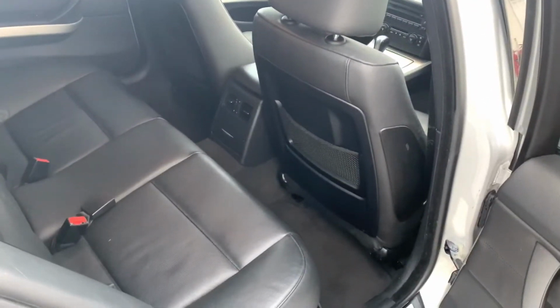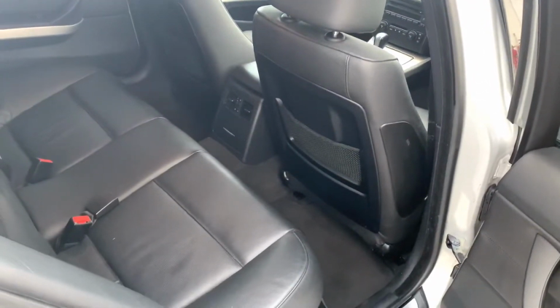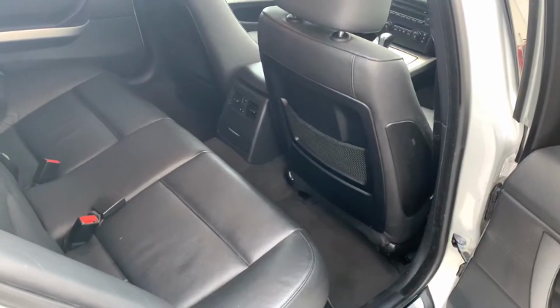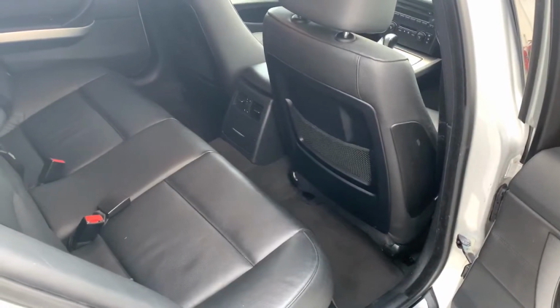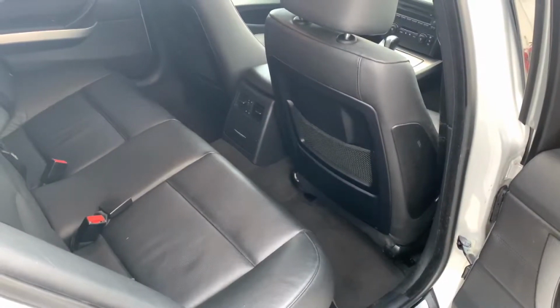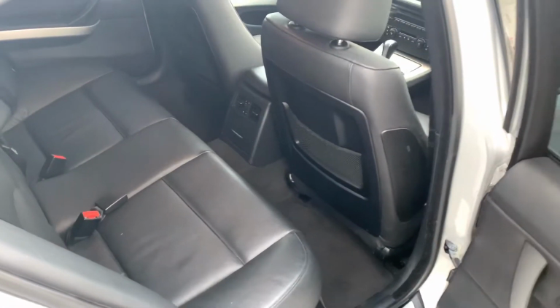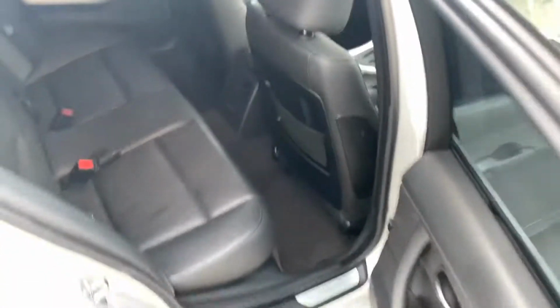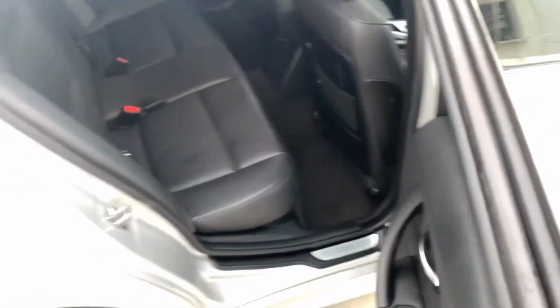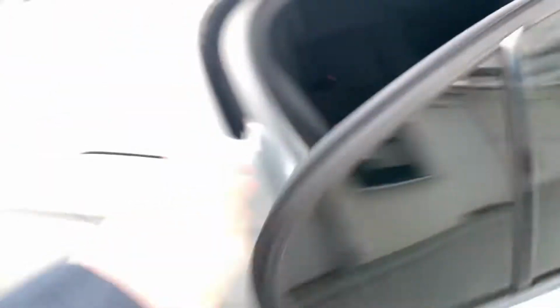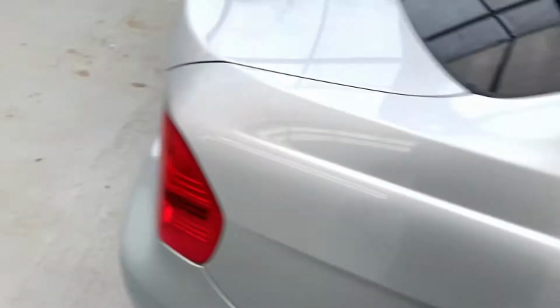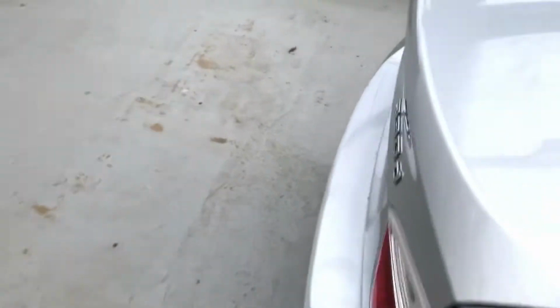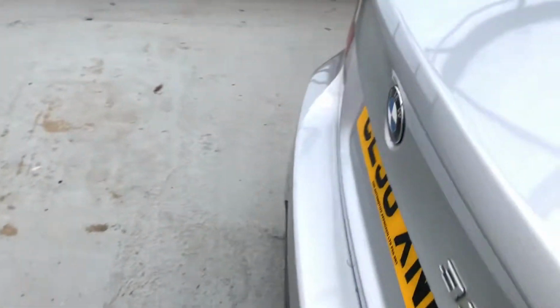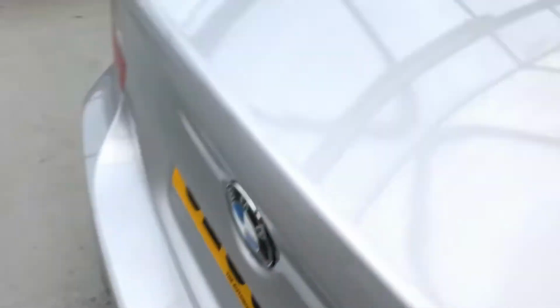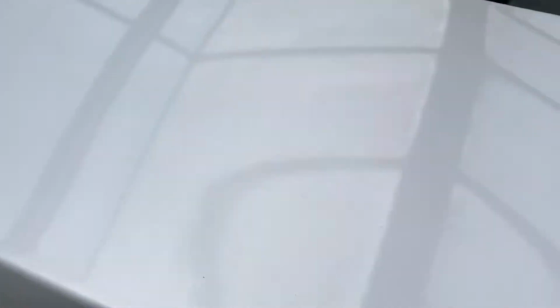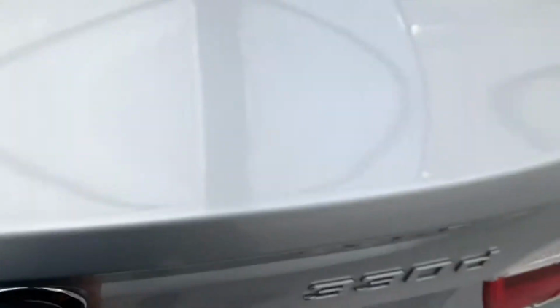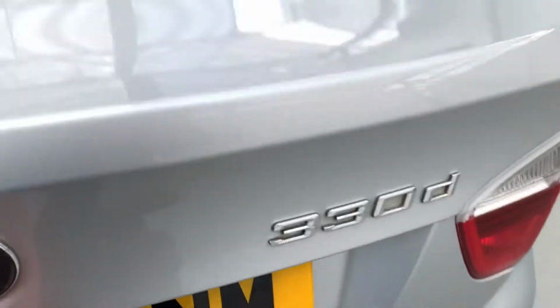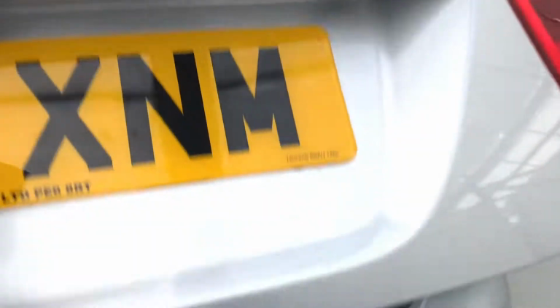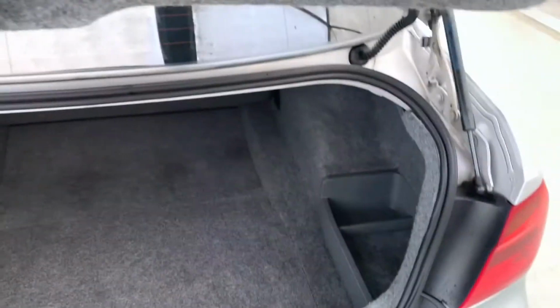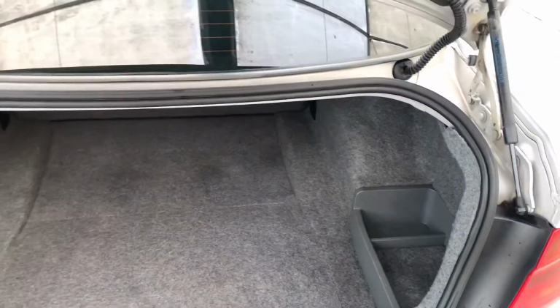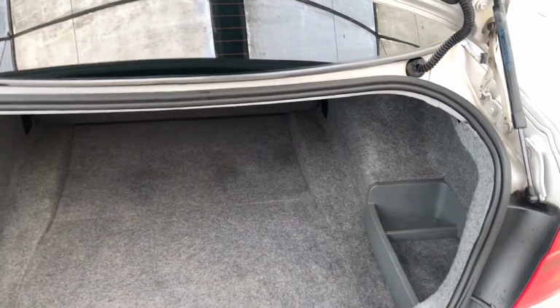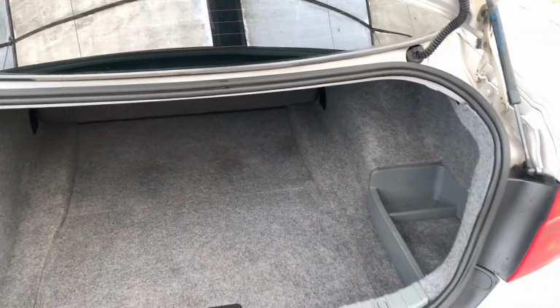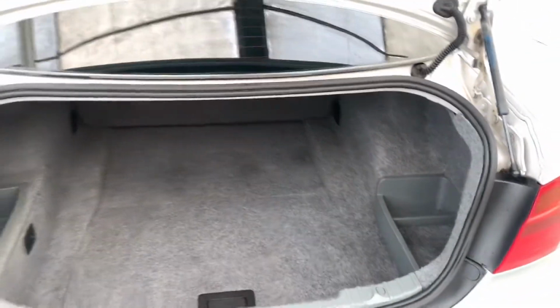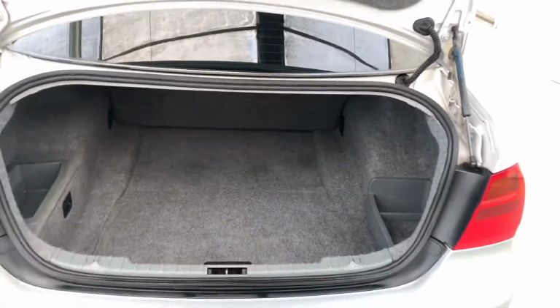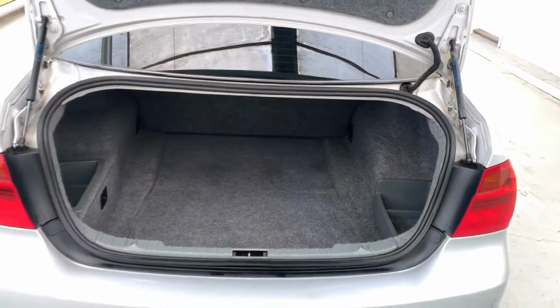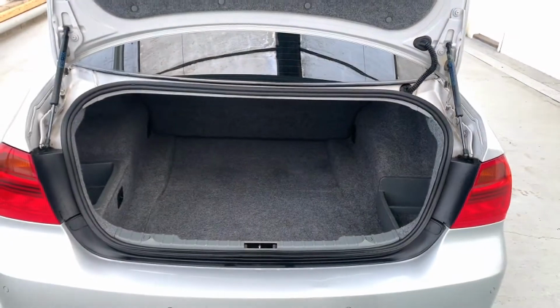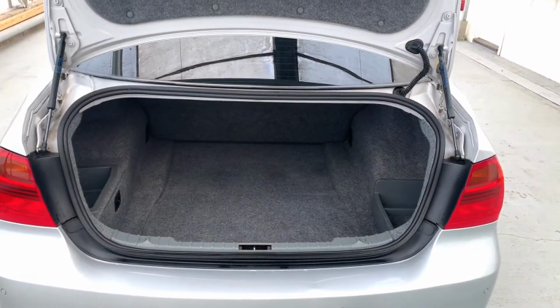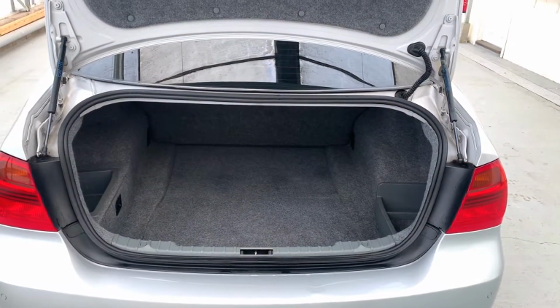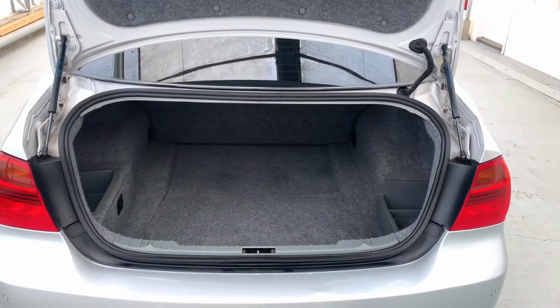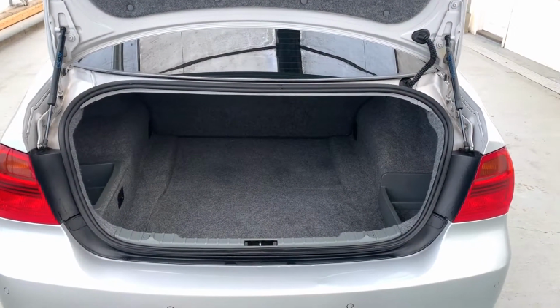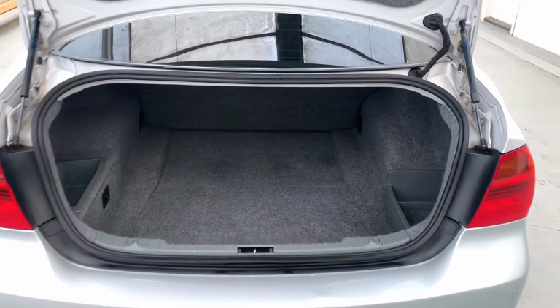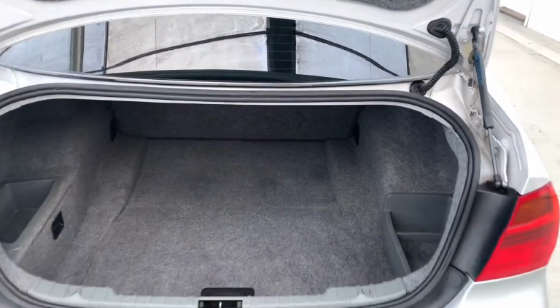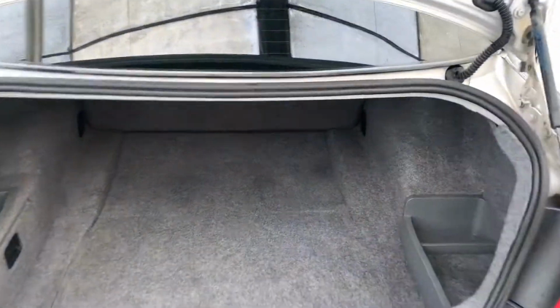Leather is all in pretty good condition in the rear. Pretty good boot size for a saloon as well — you can actually fit quite a bit in there; it's a bit deeper than you'd expect.